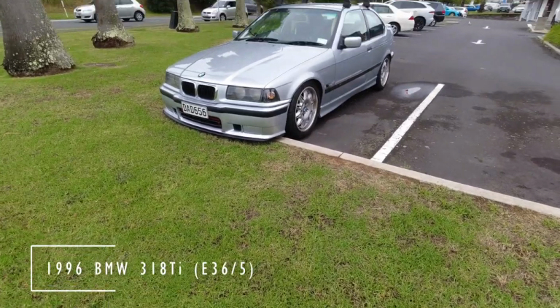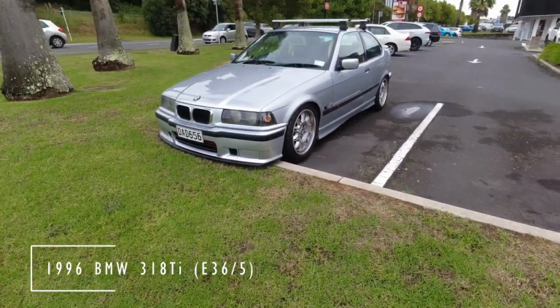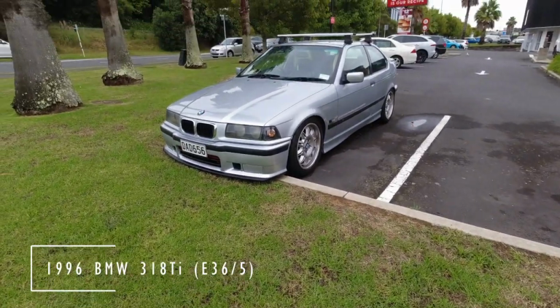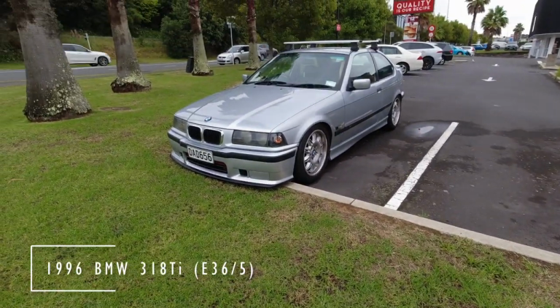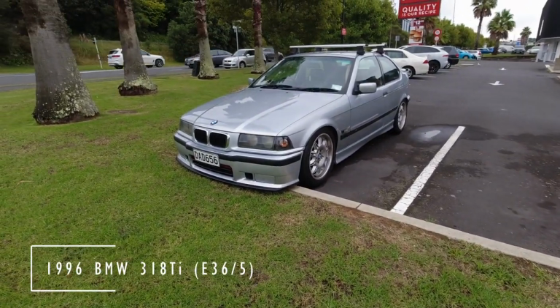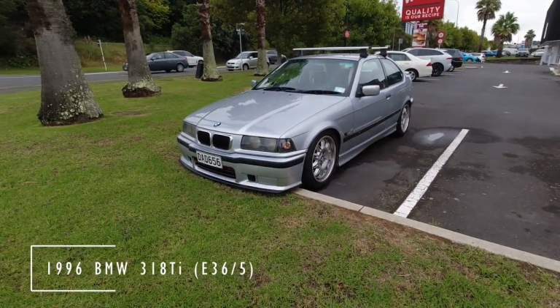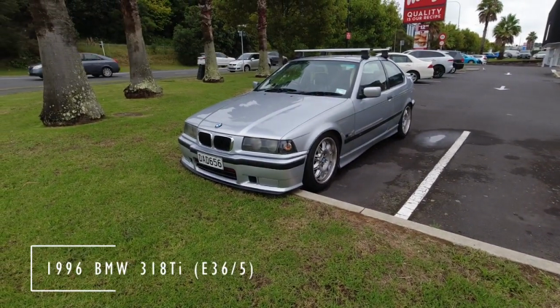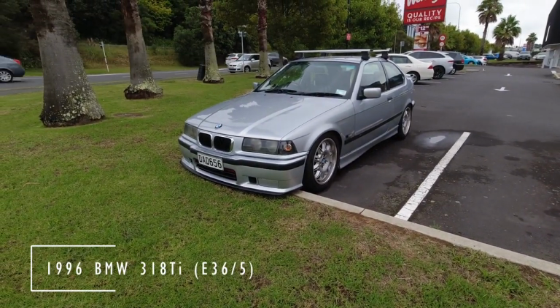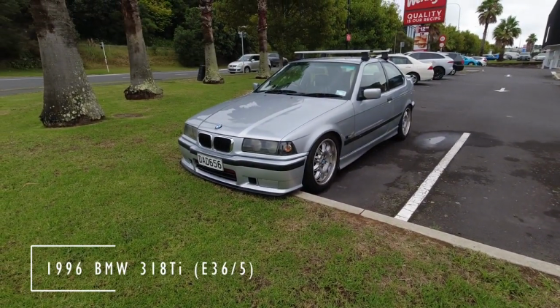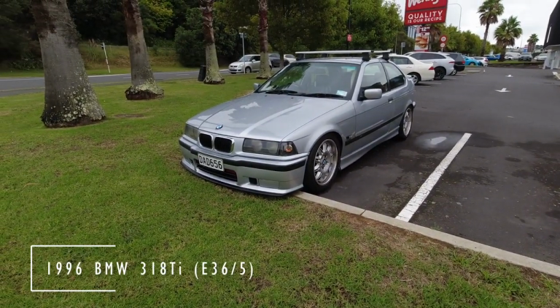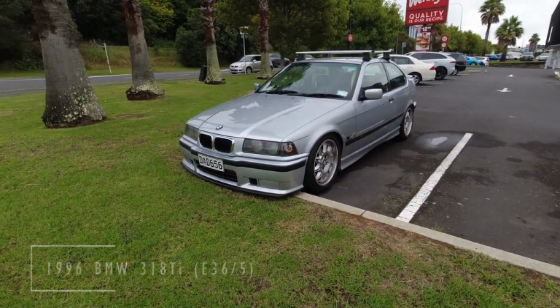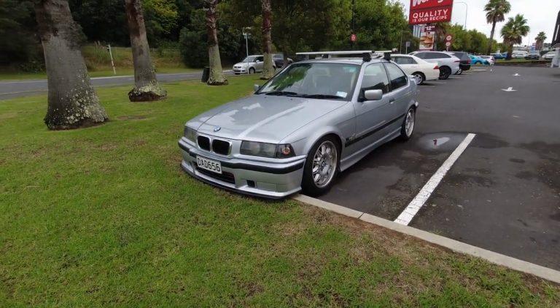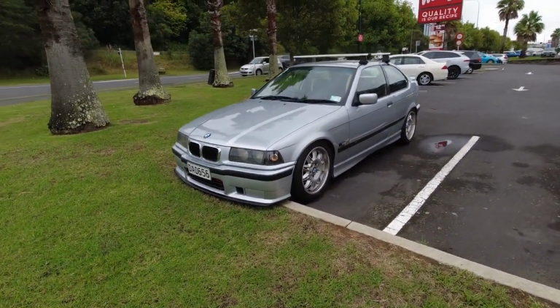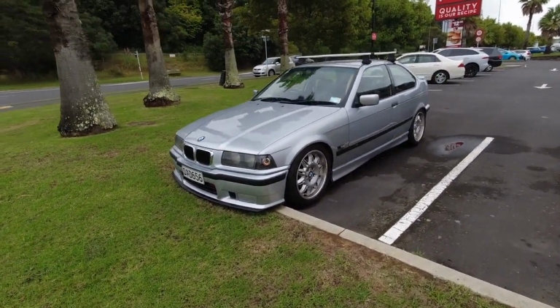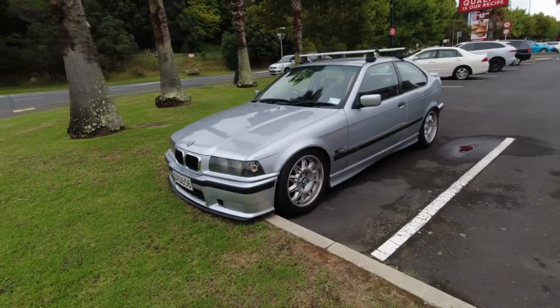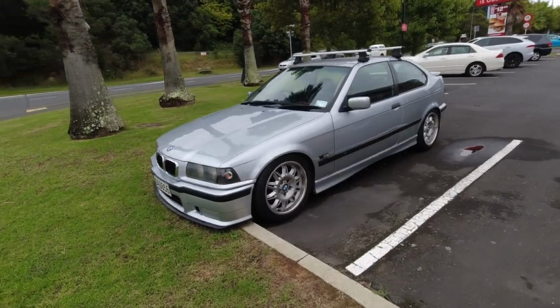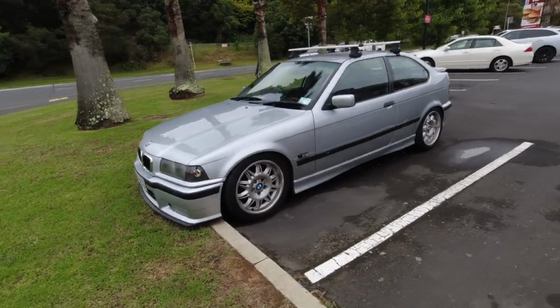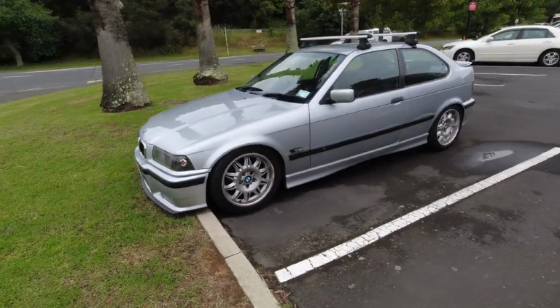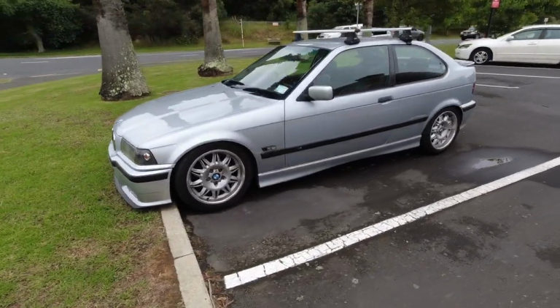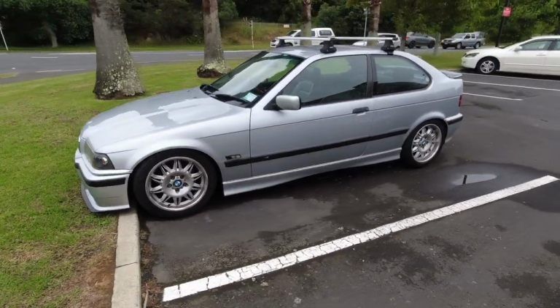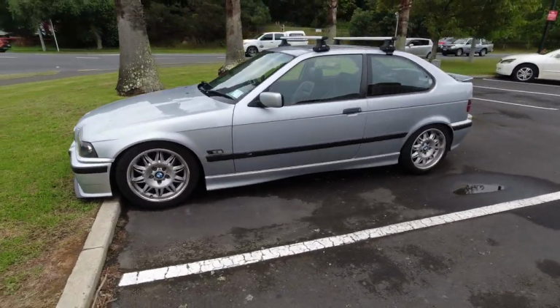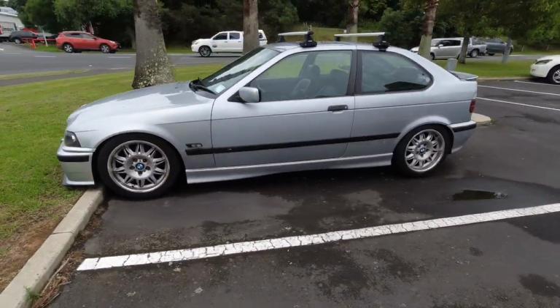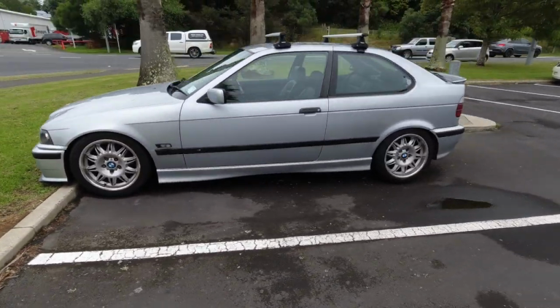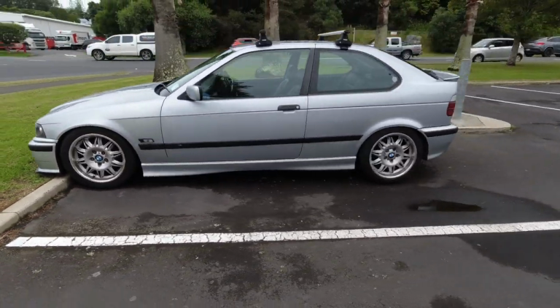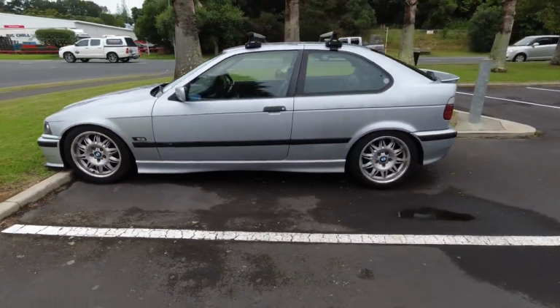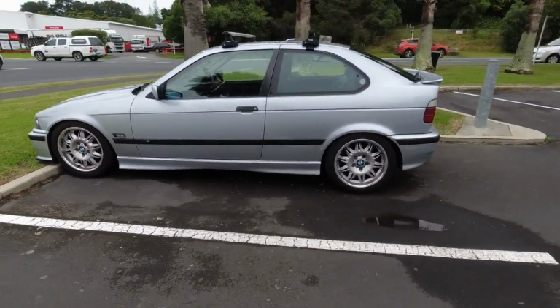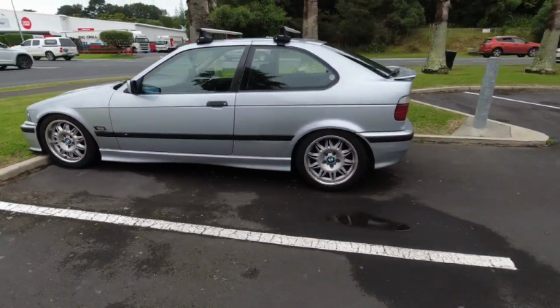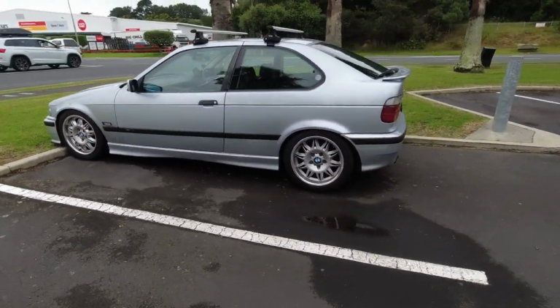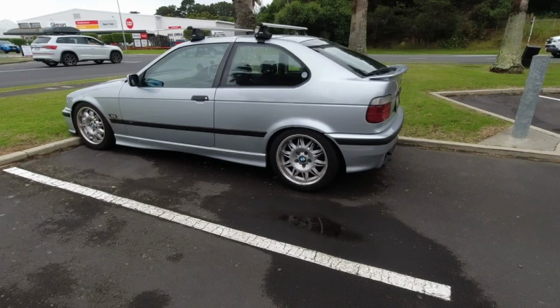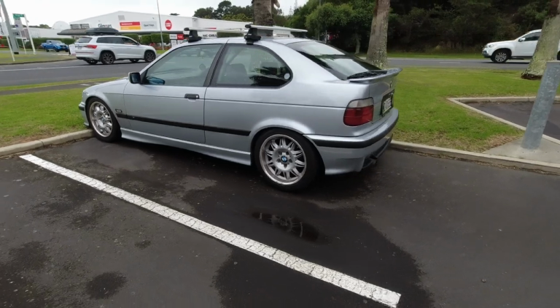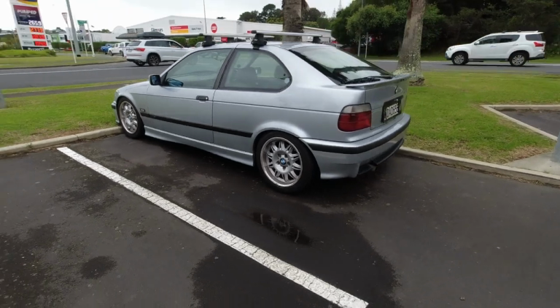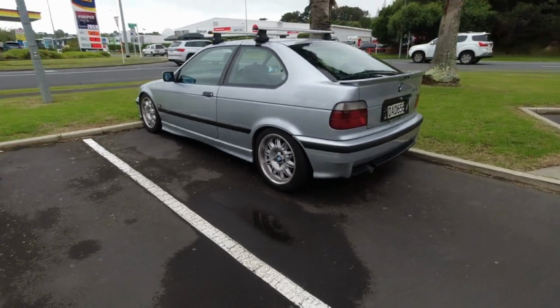A nice set of BMW Motorsport wheels on this E36-5. For those wondering, yes, the body is 20cm shorter than the standard E36 variants.